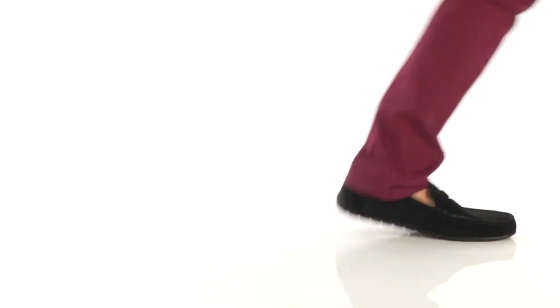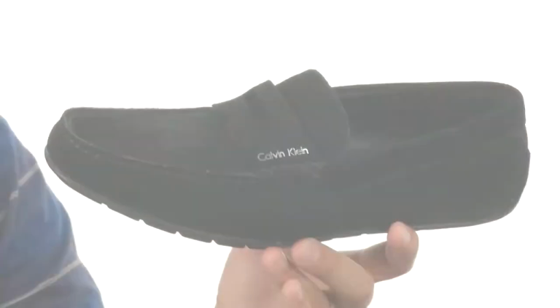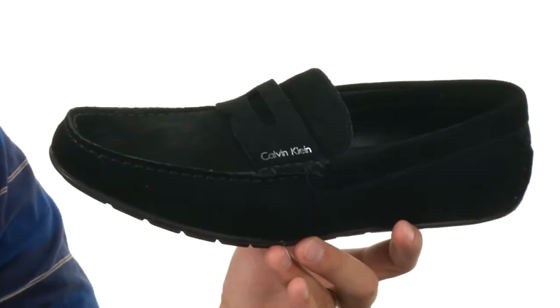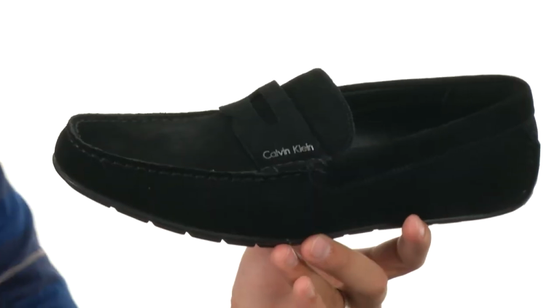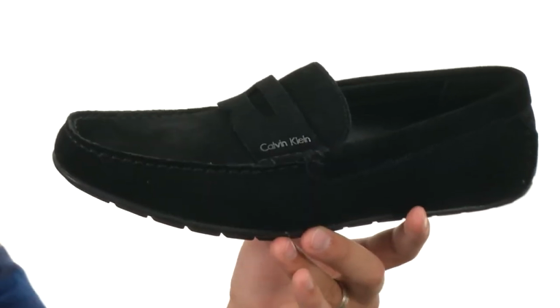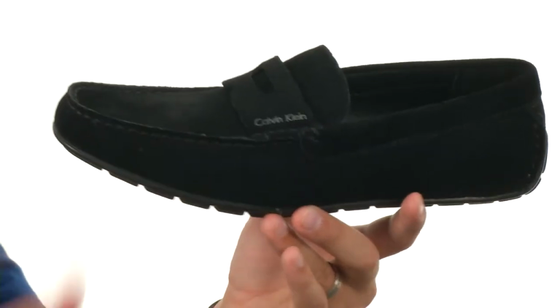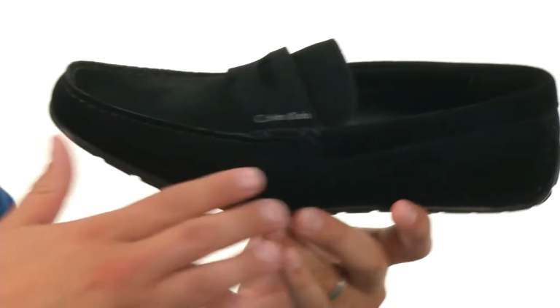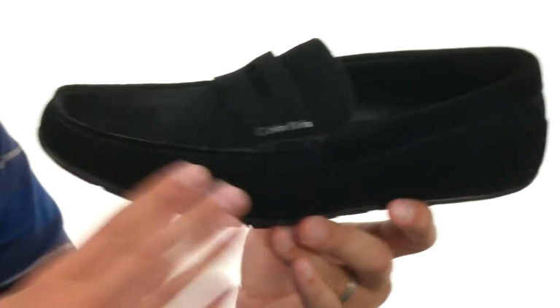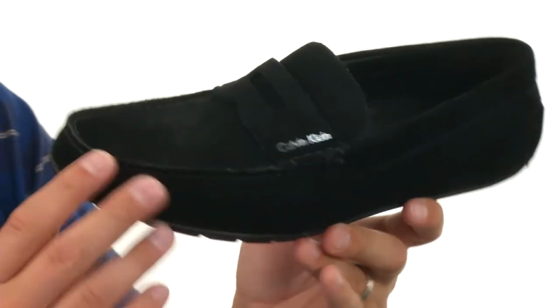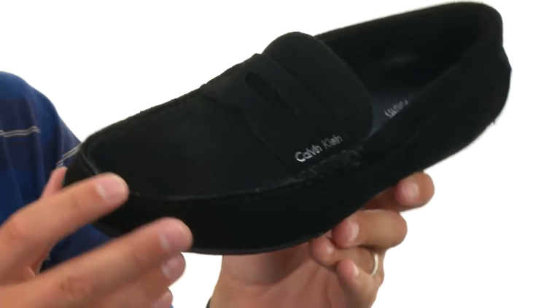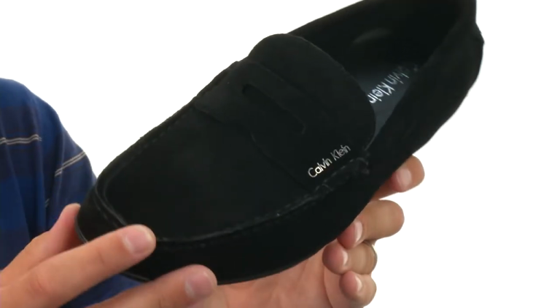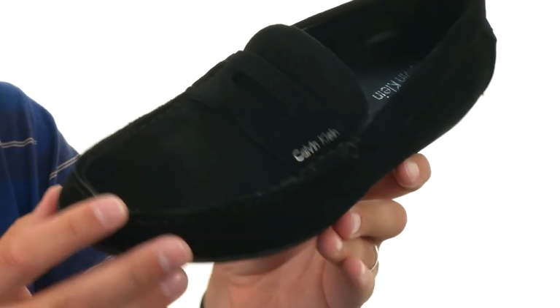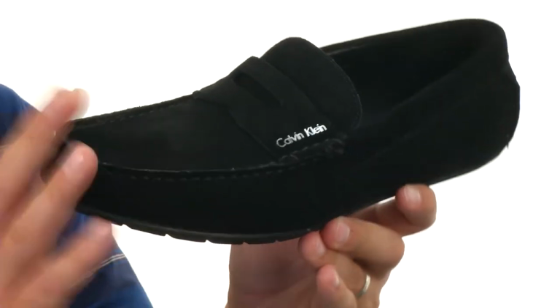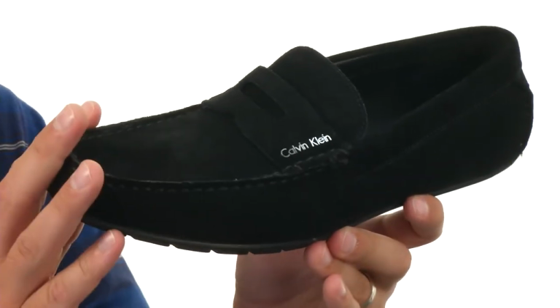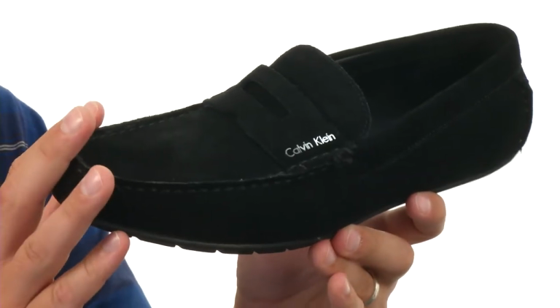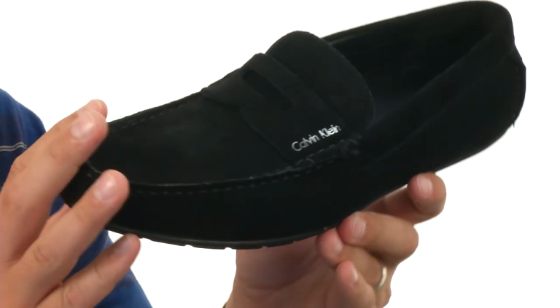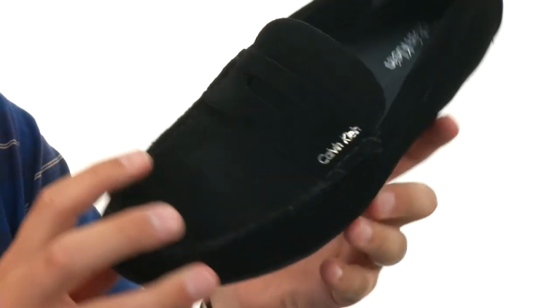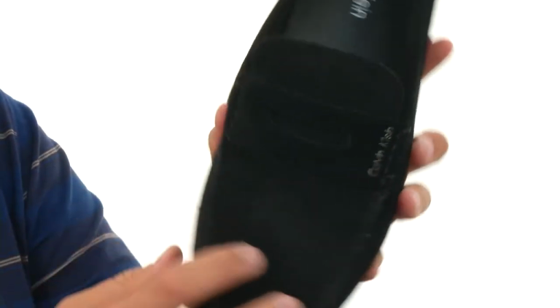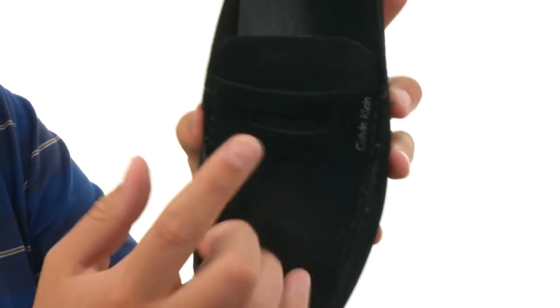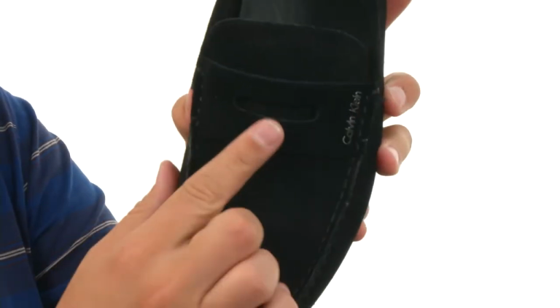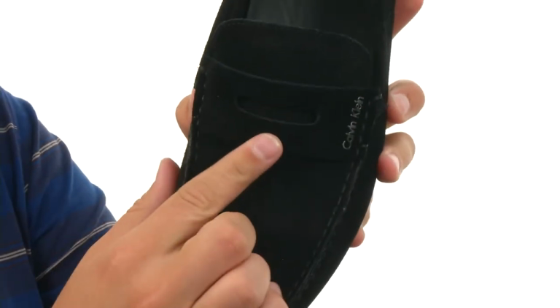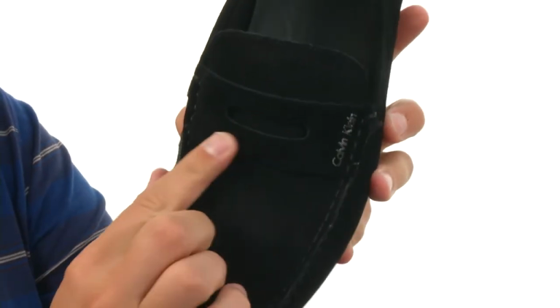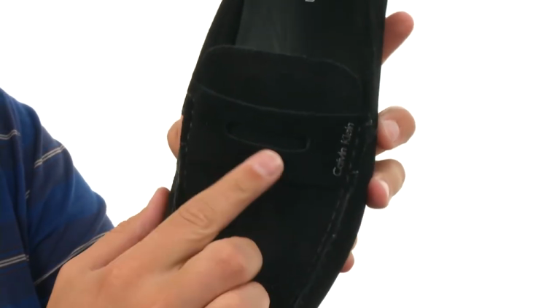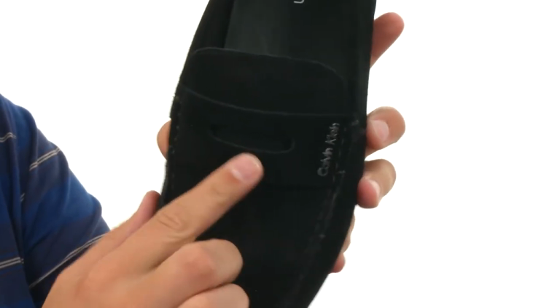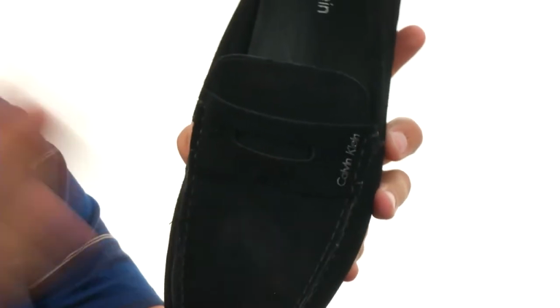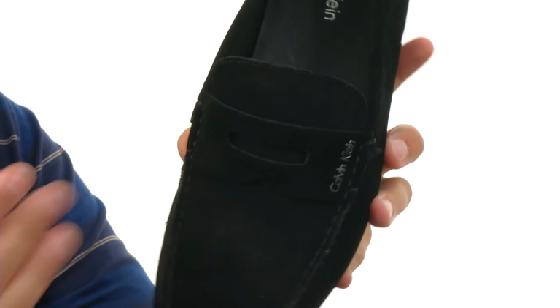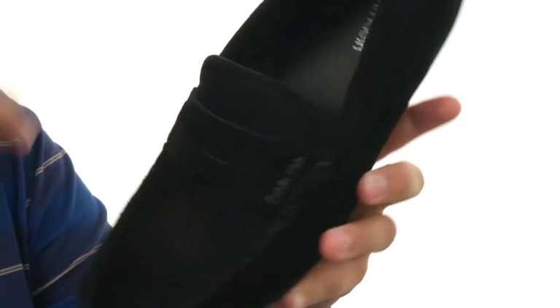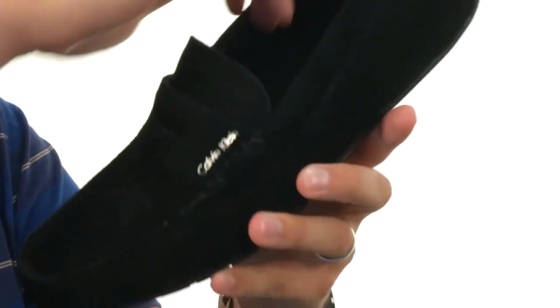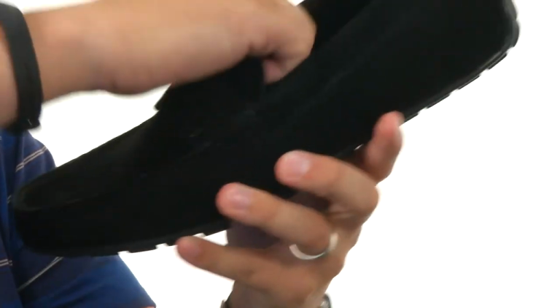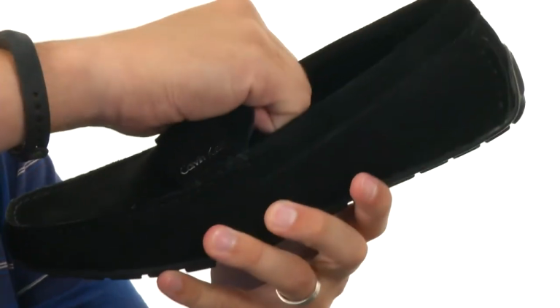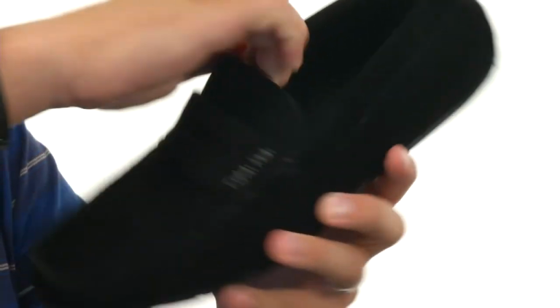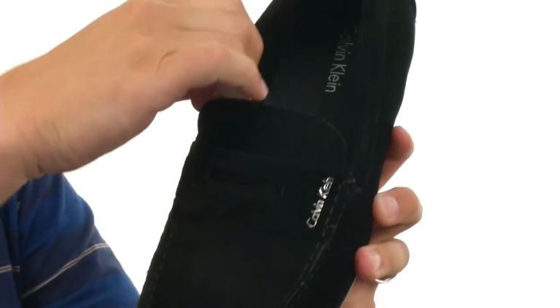These have that elegant suede leather material throughout that upper that looks fantastic. Penny keeper detail across the front there, of course, with an easy slip-on design.